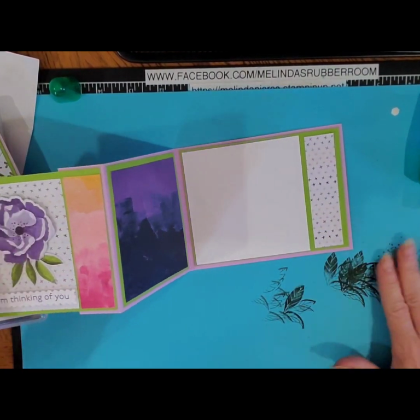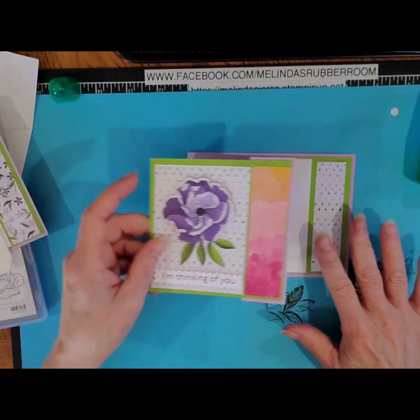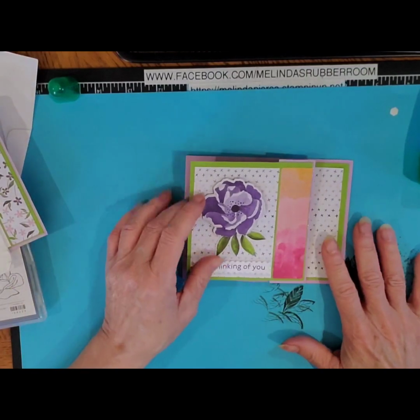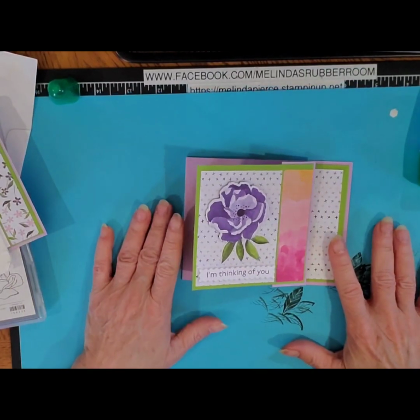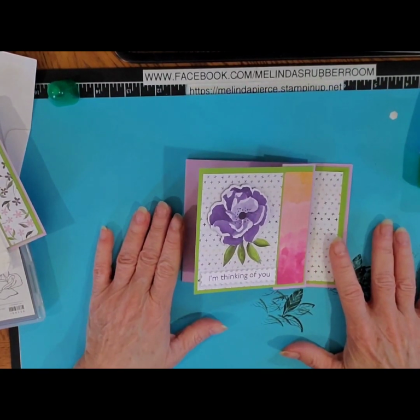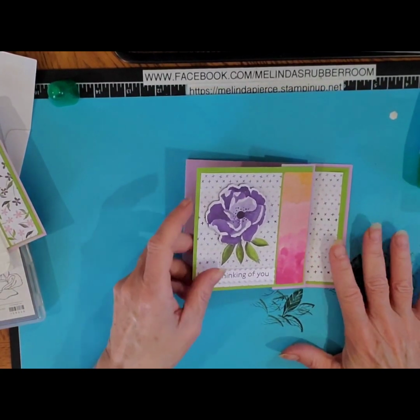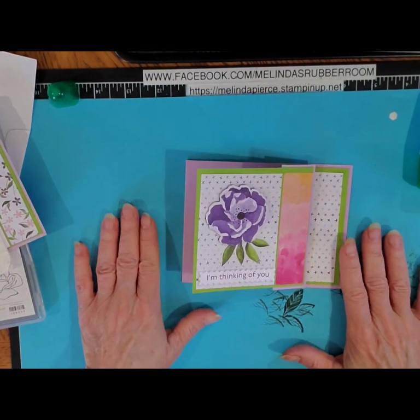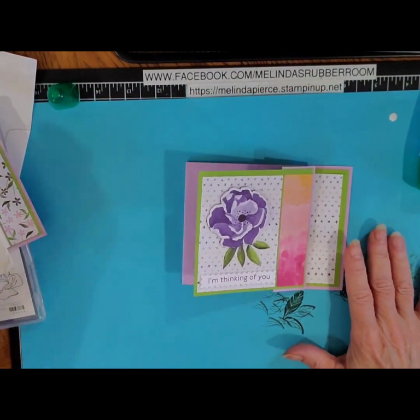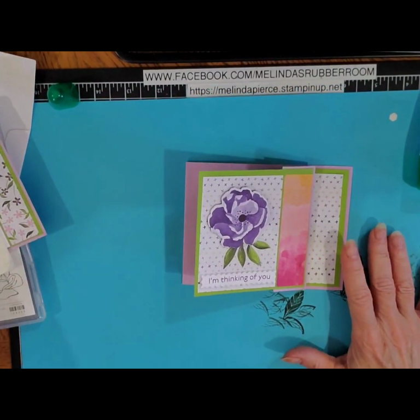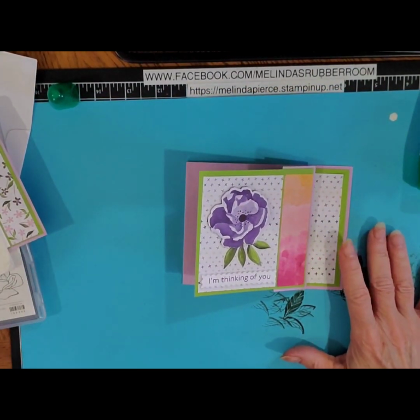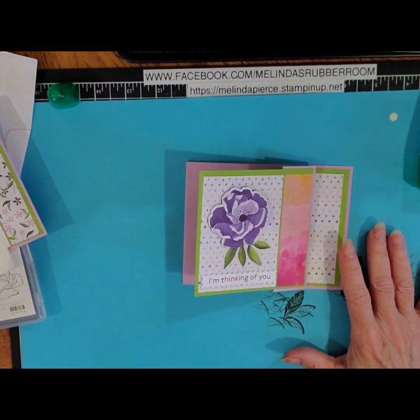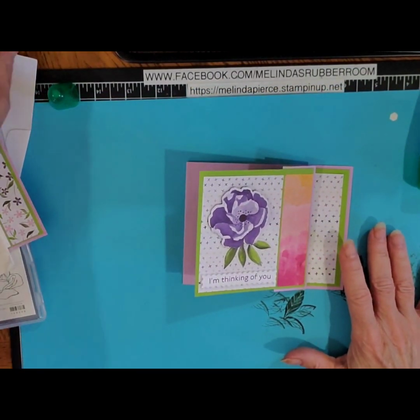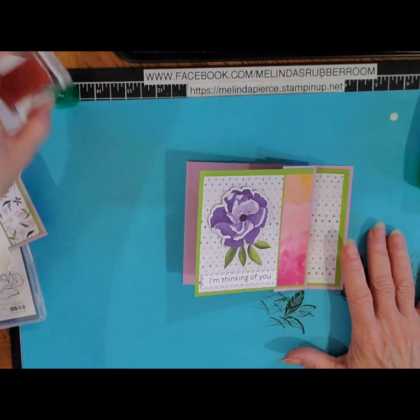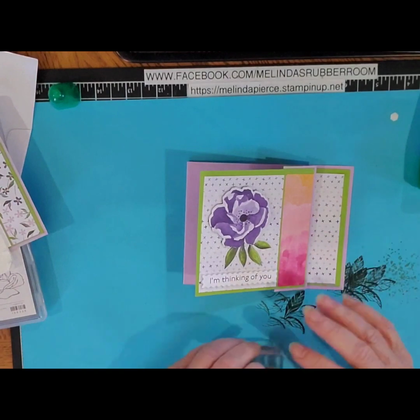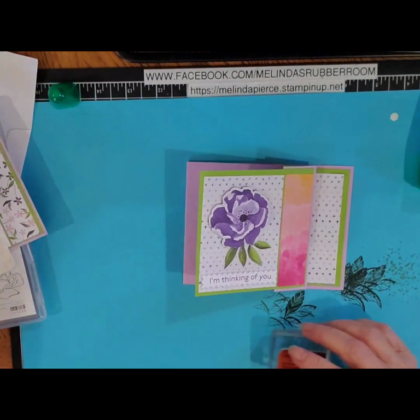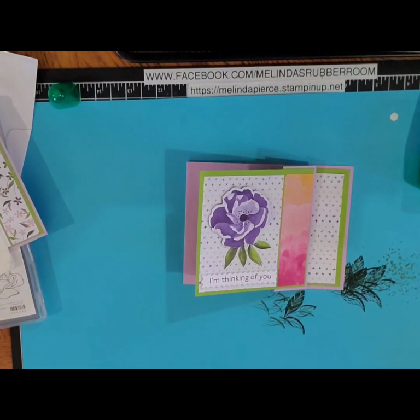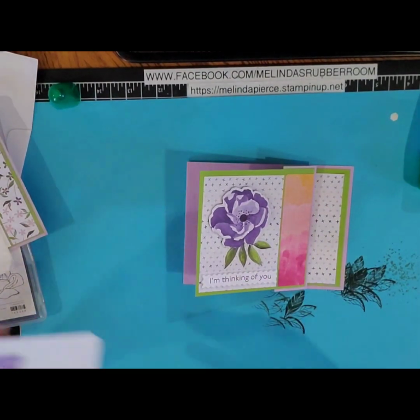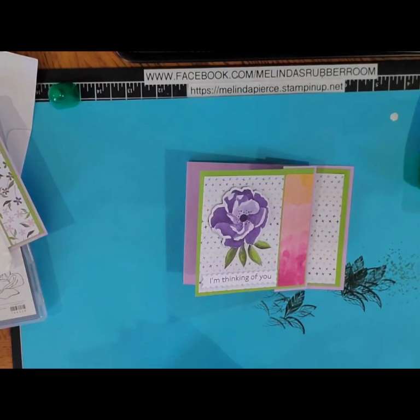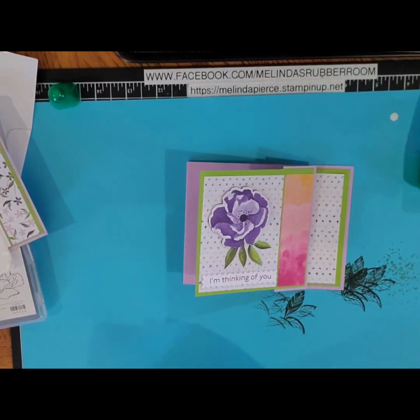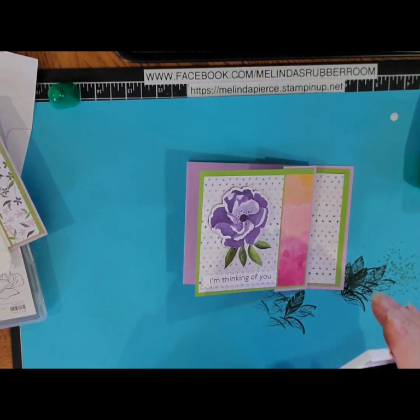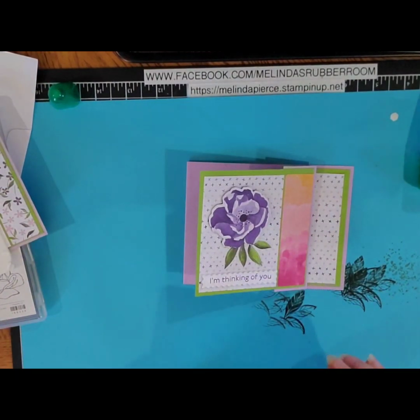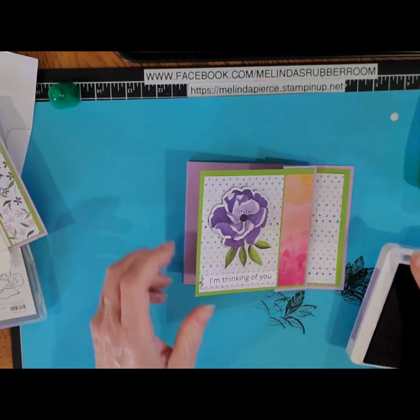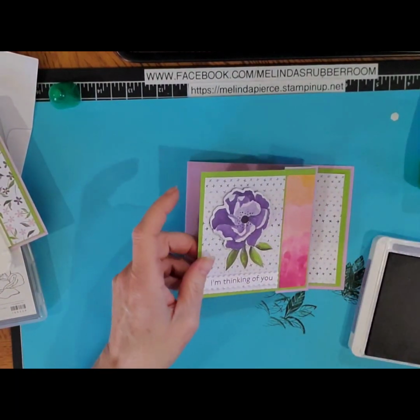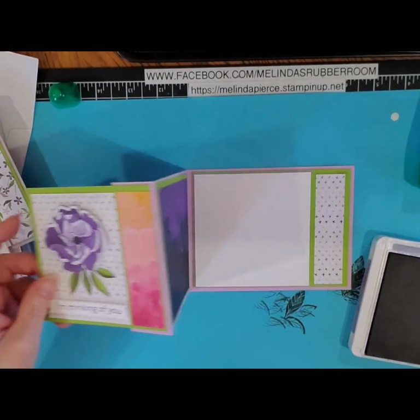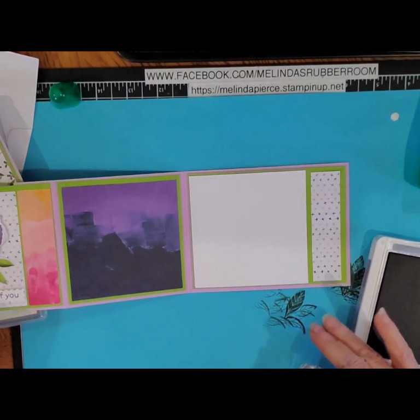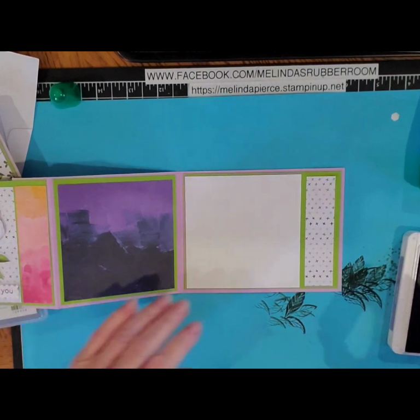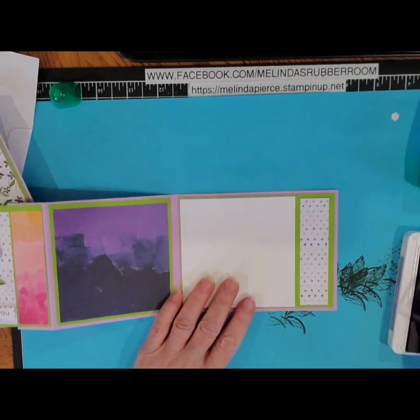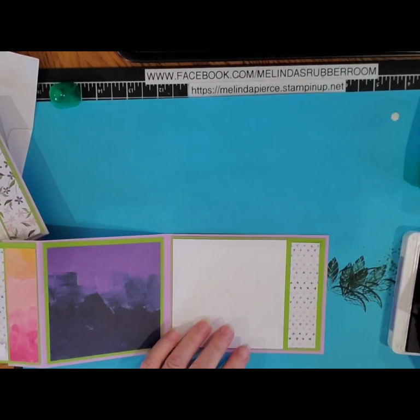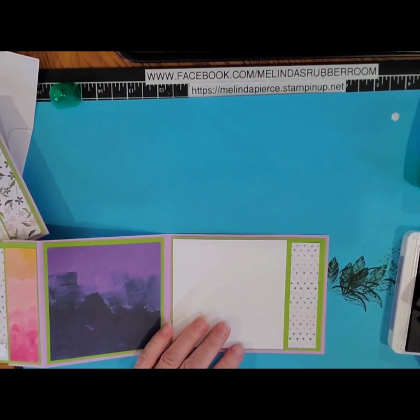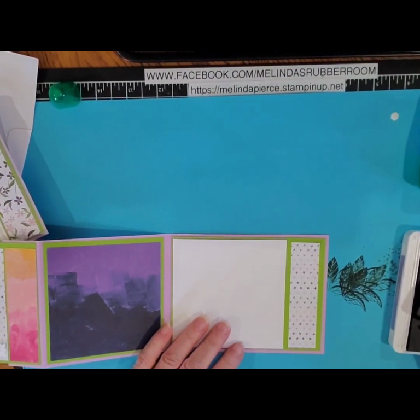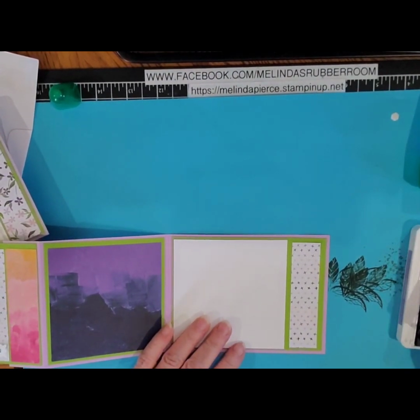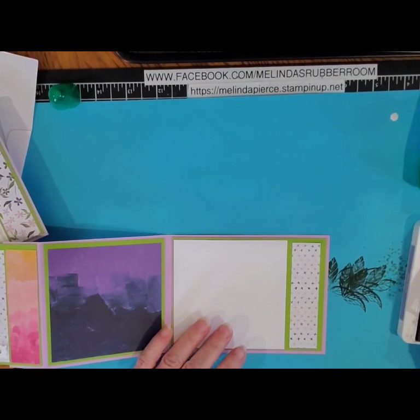Again, this stamp set and paper will be retiring at the end of April — if it lasts that long, as it's only while supplies last. So you might want to purchase it earlier than later. I do think a lot of these beautiful items will be selling out.